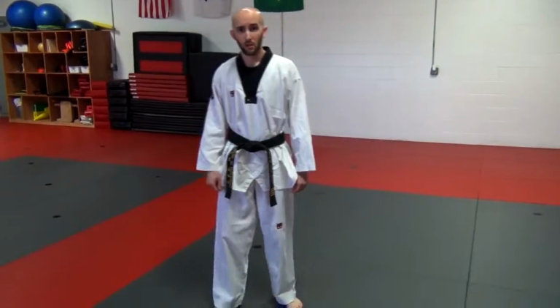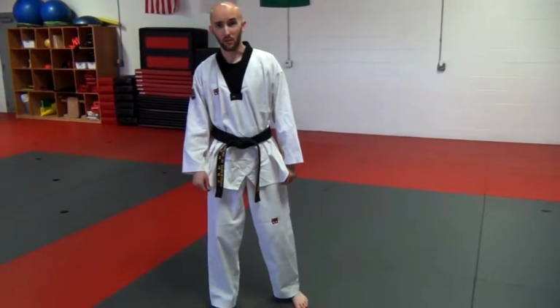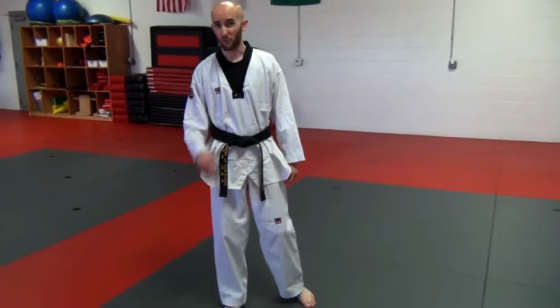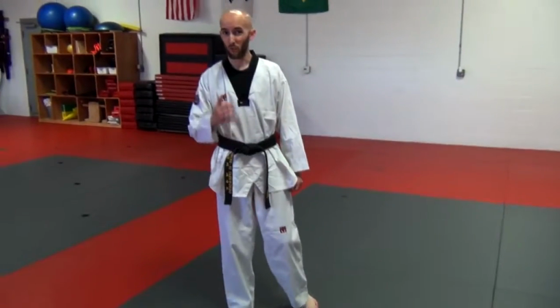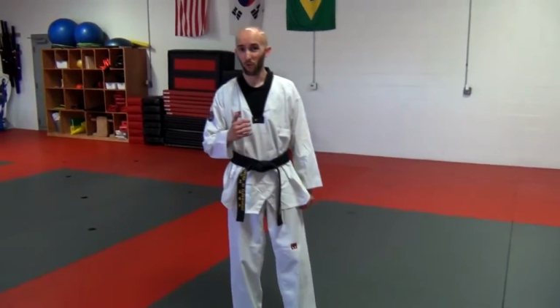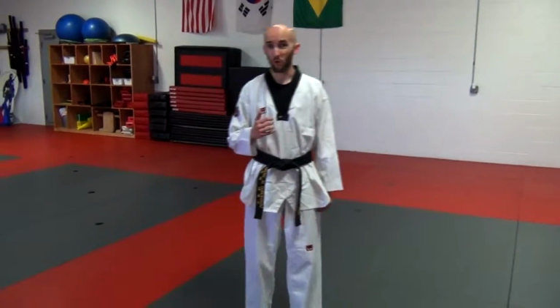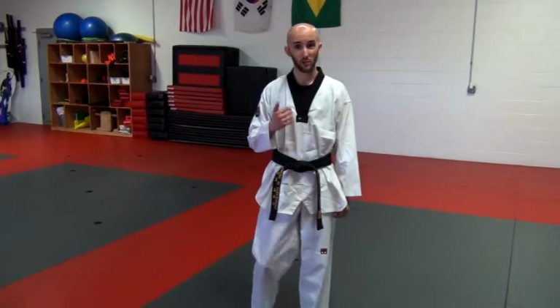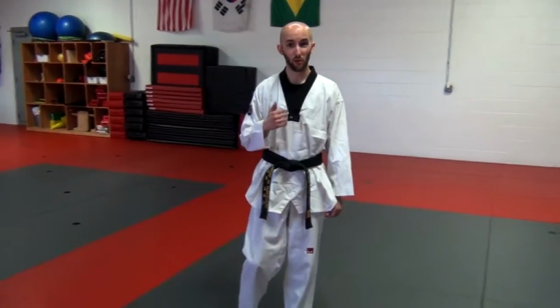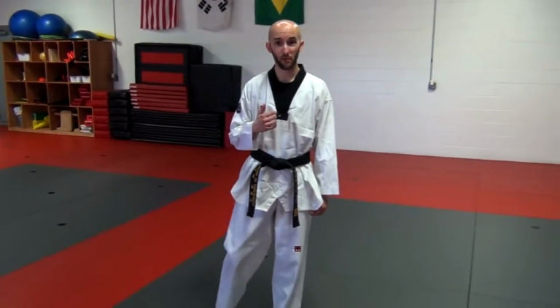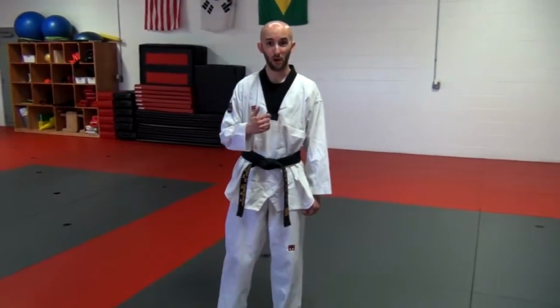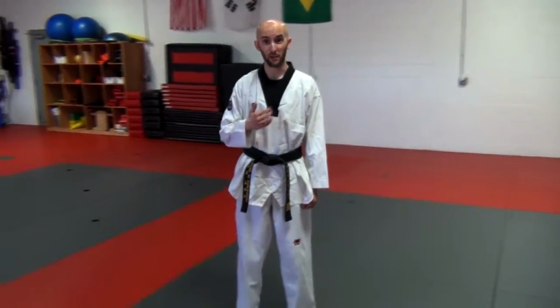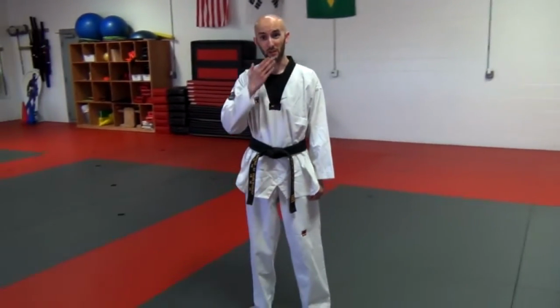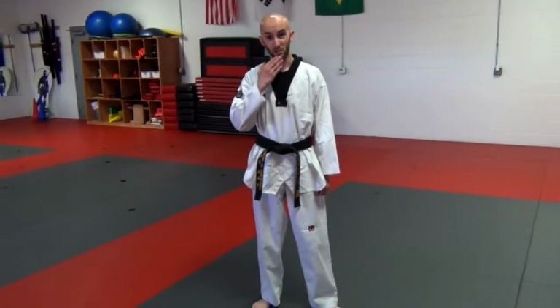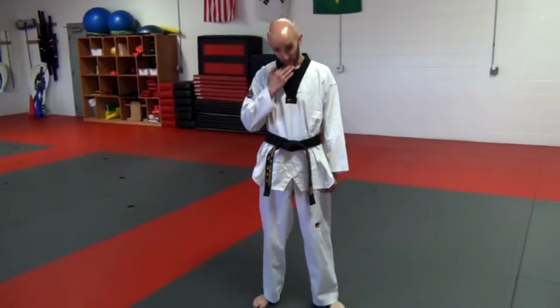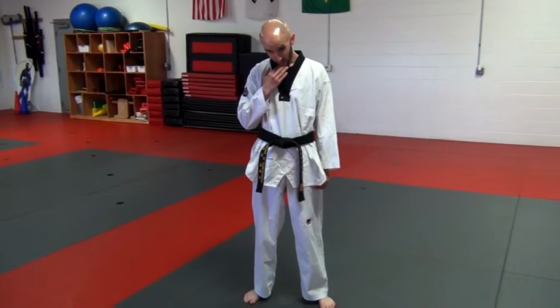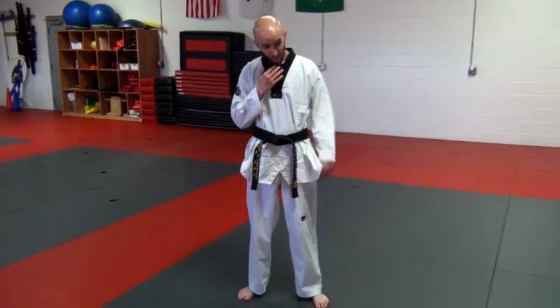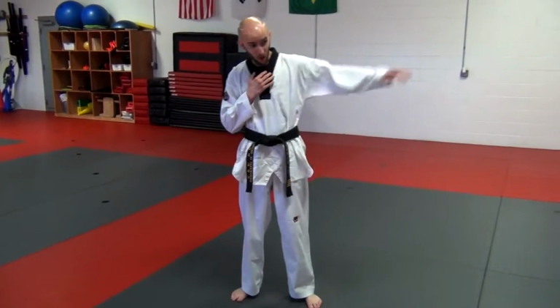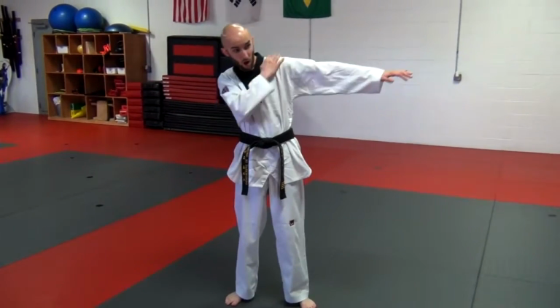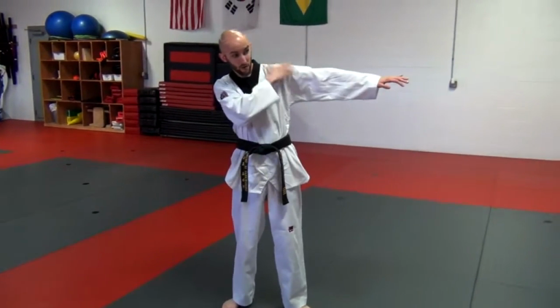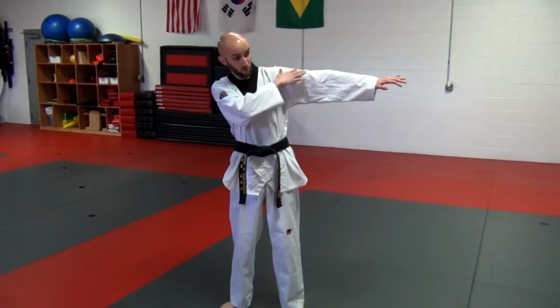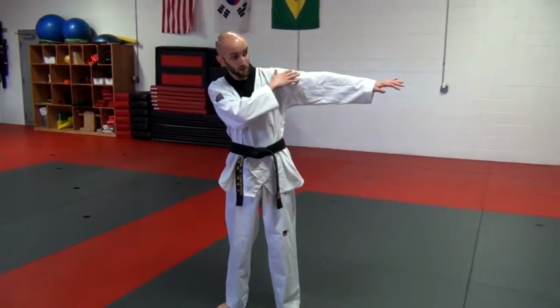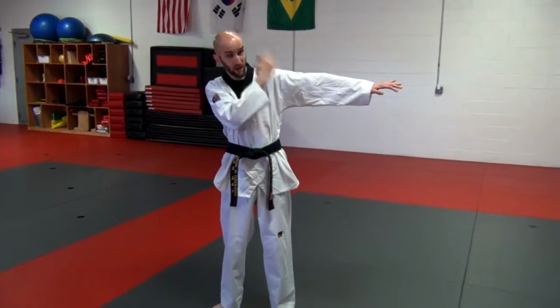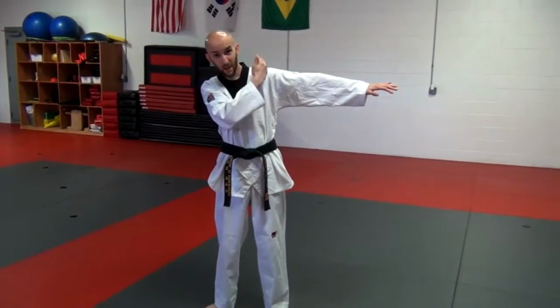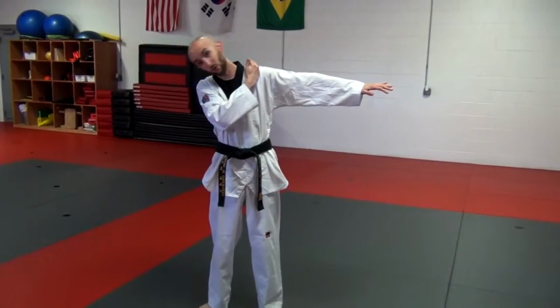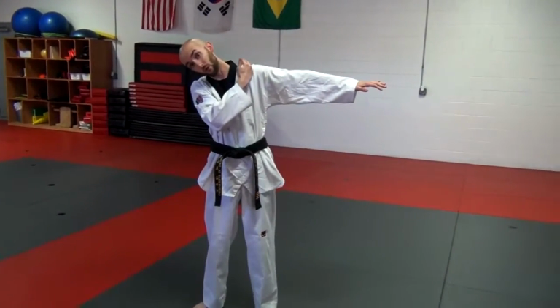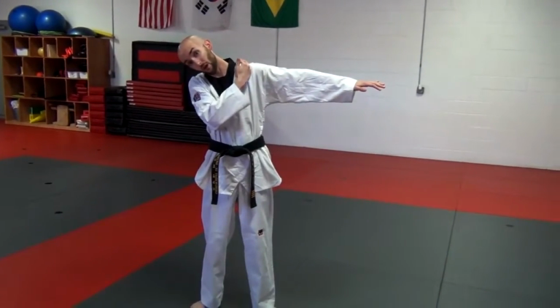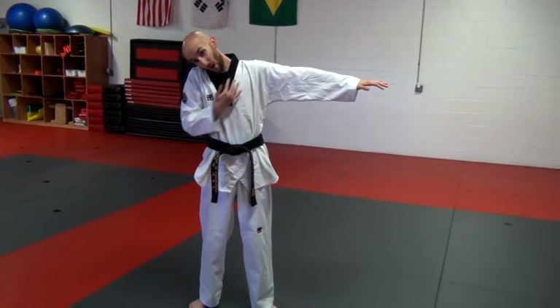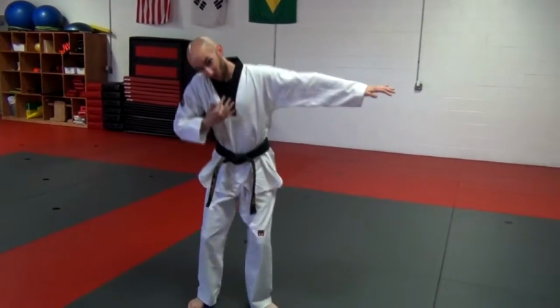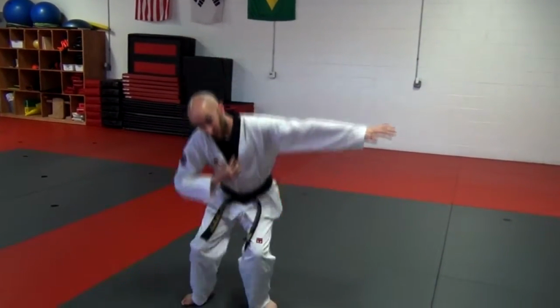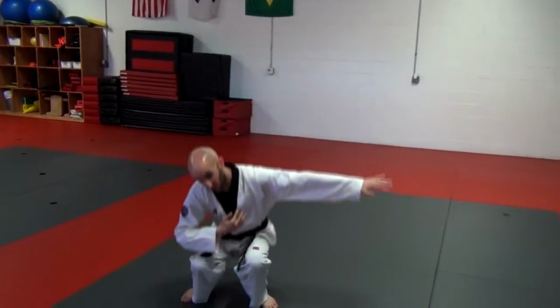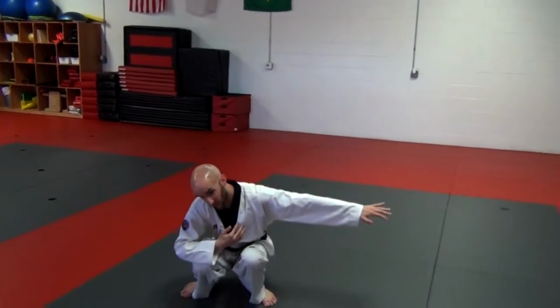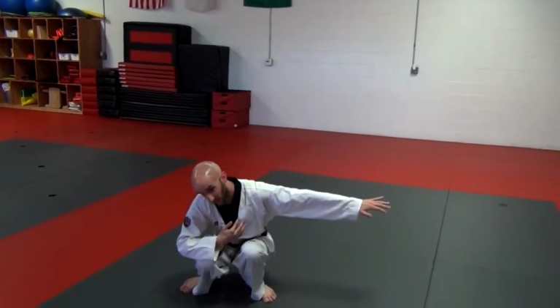For a rear roll, just like a rear breakfall, I'm going to keep my chin tucked, arm up to one side, head goes the other way, and squat down as low as I can.